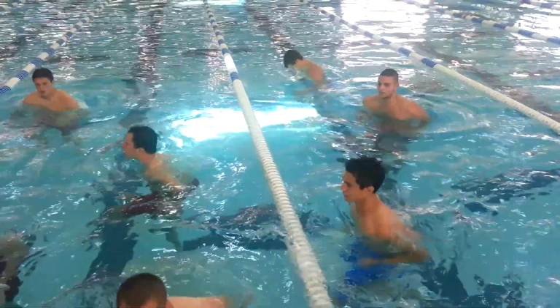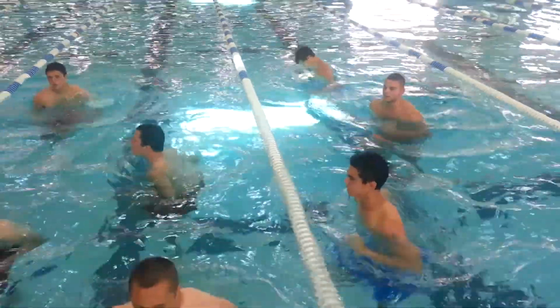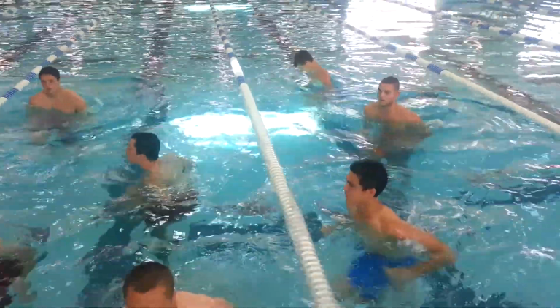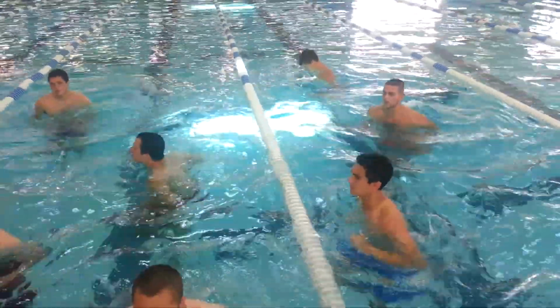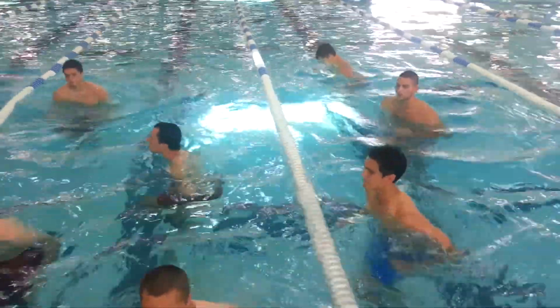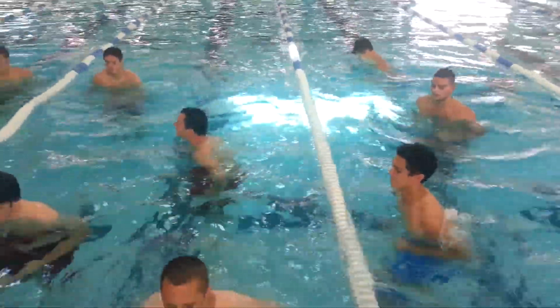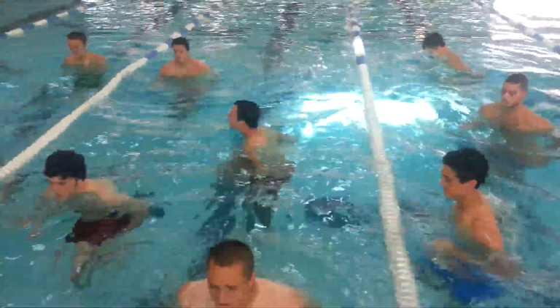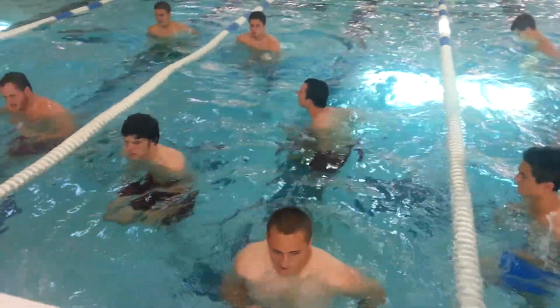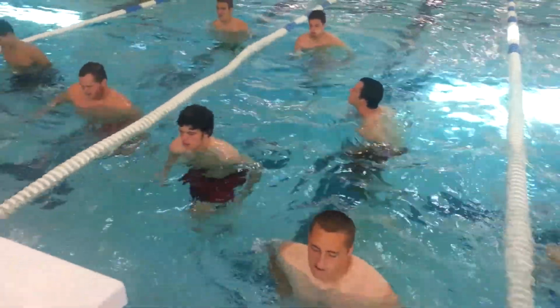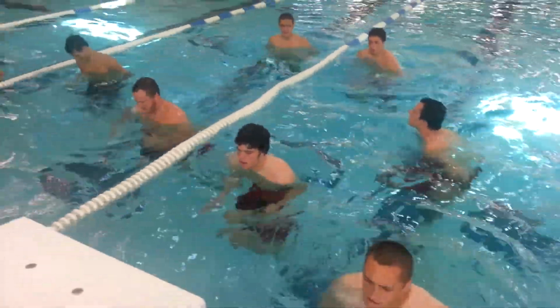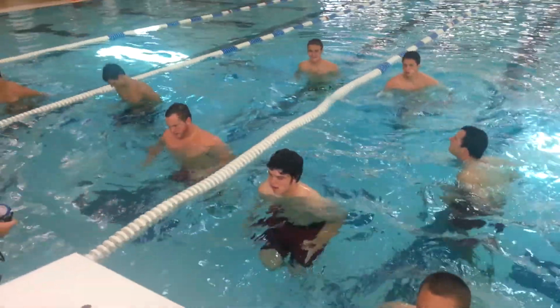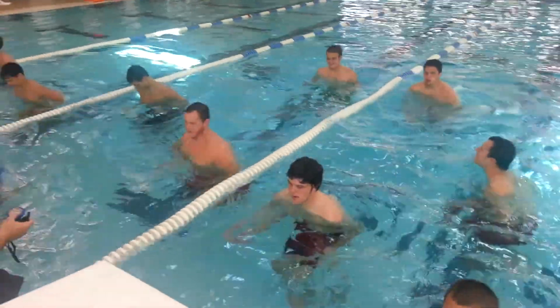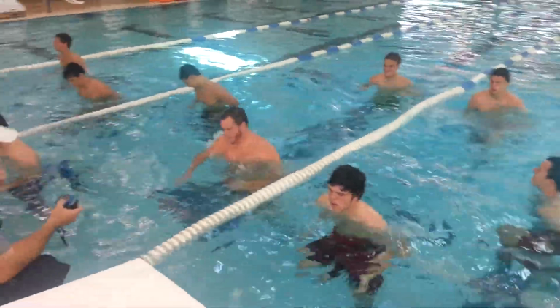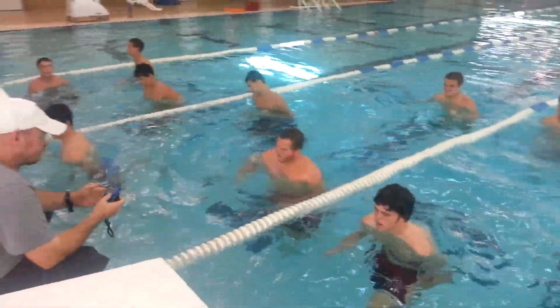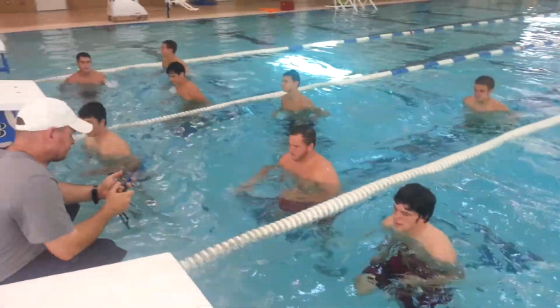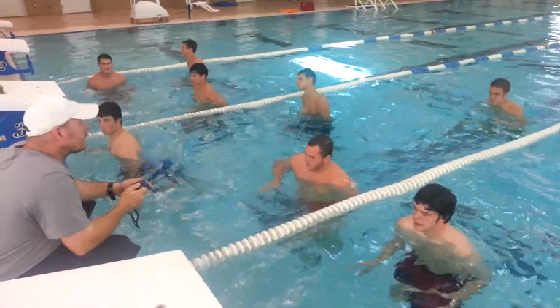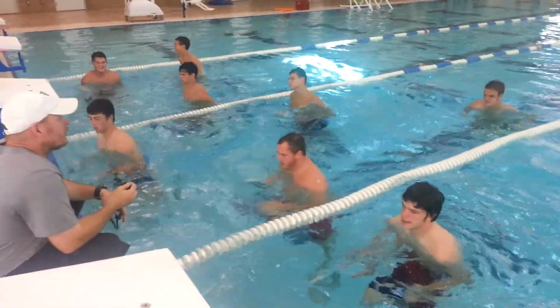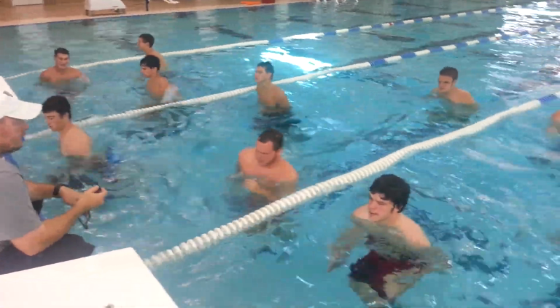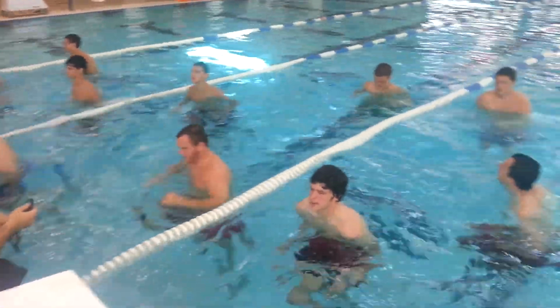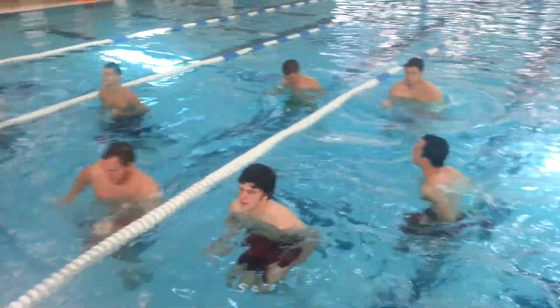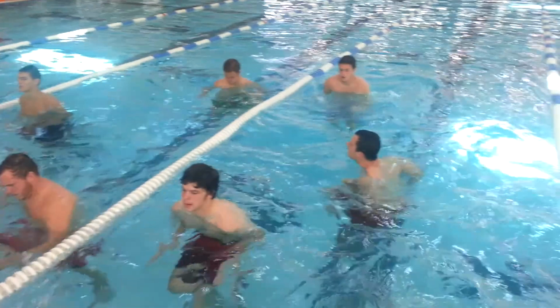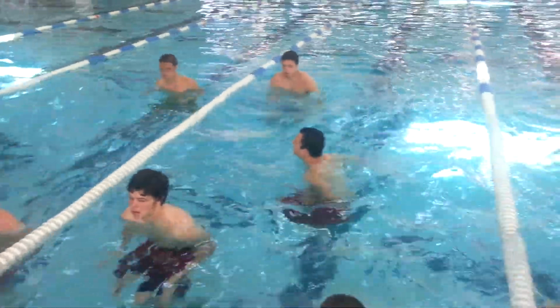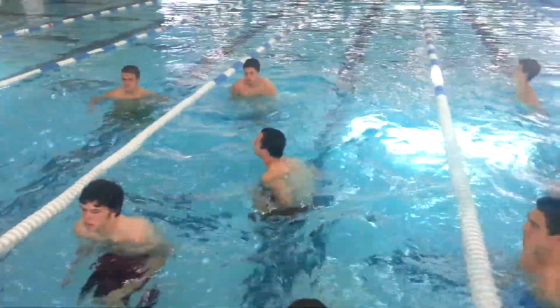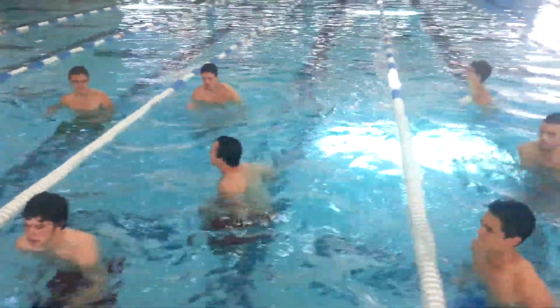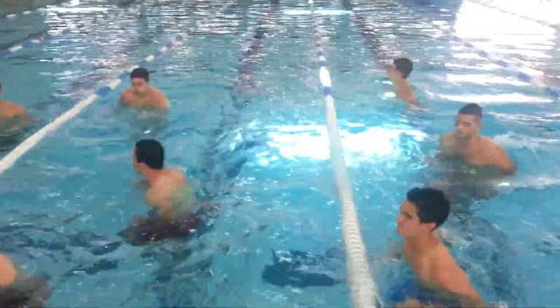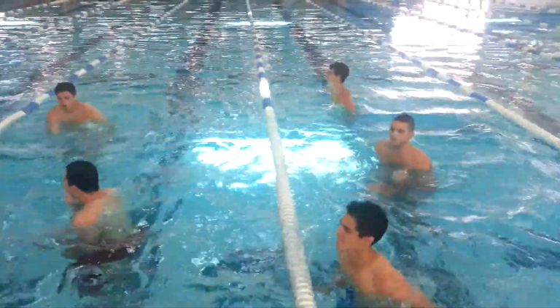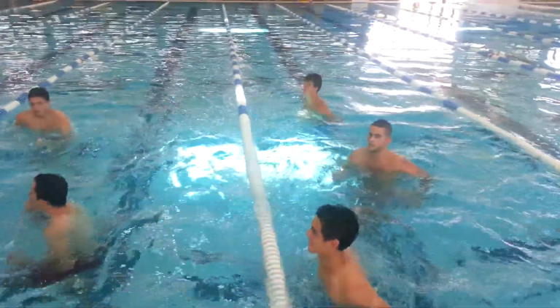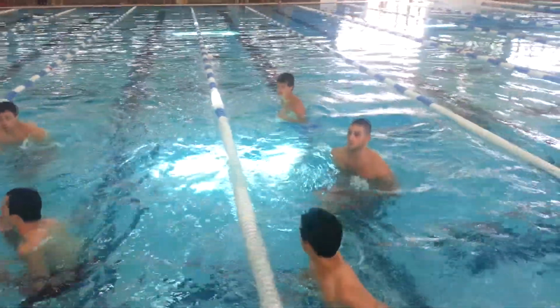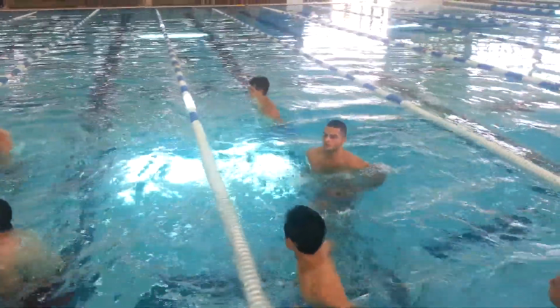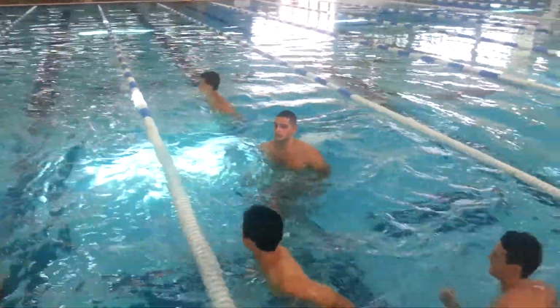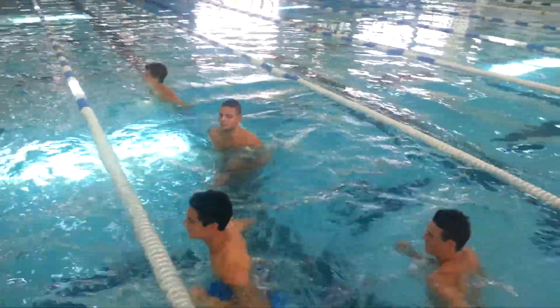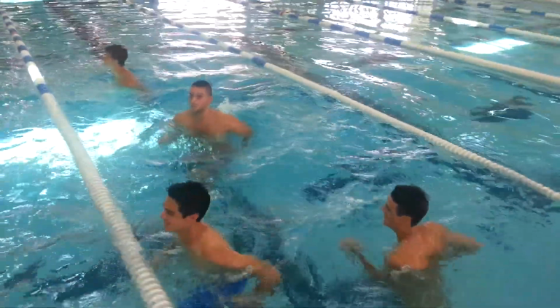Heel up towards your butt. Heel up towards your butt. Okay, we'll go. Five, four, three, two.